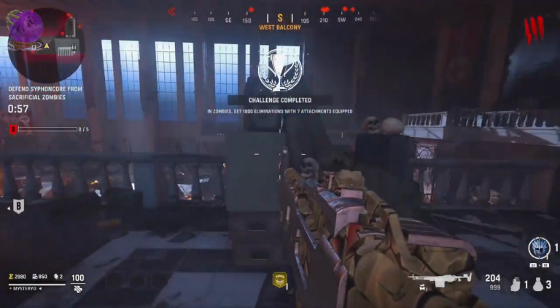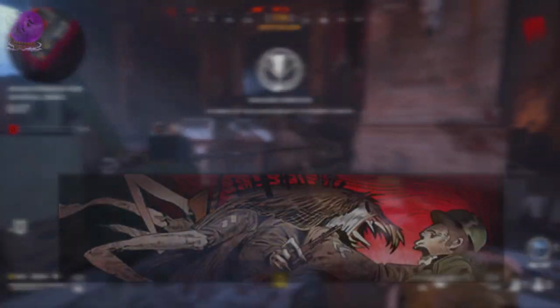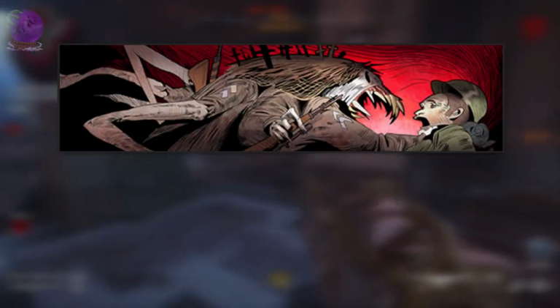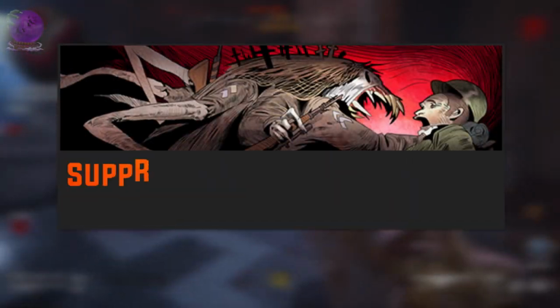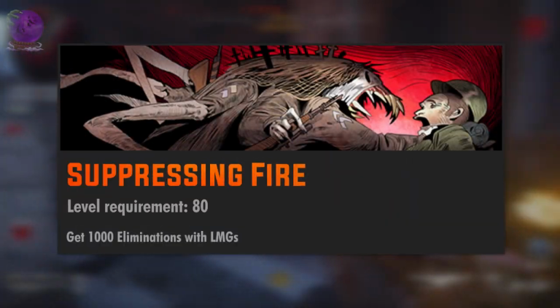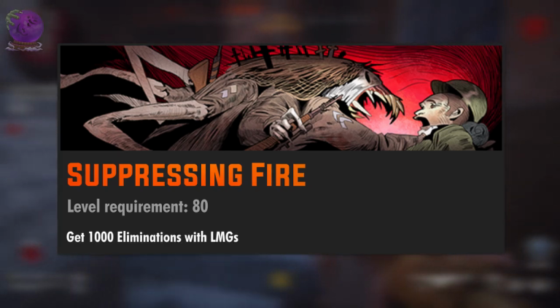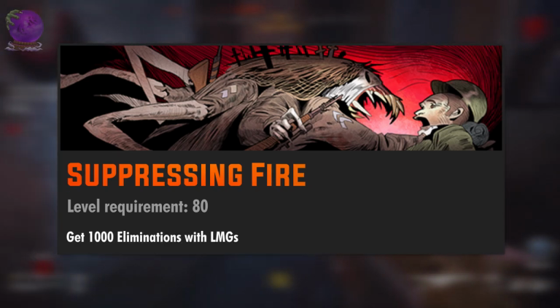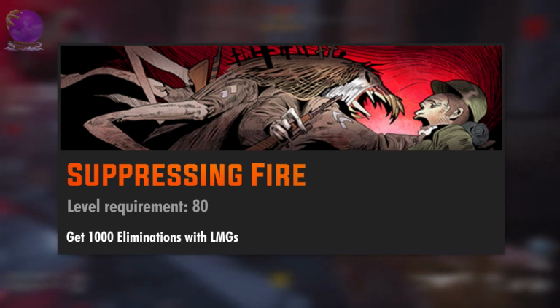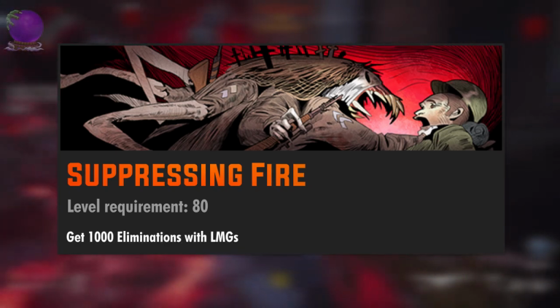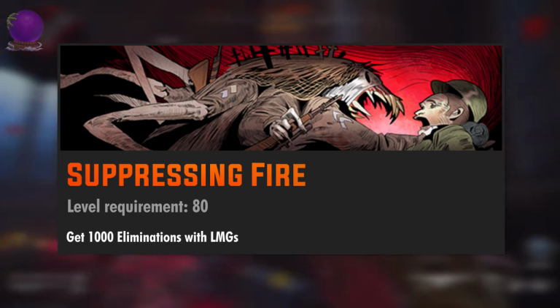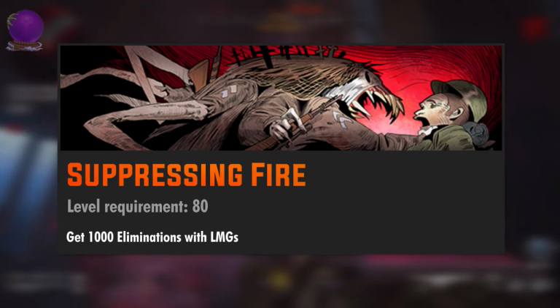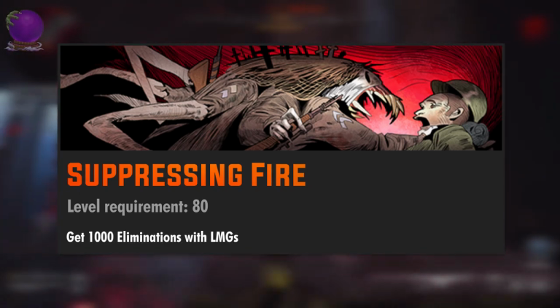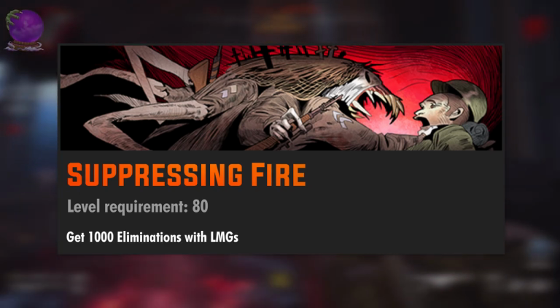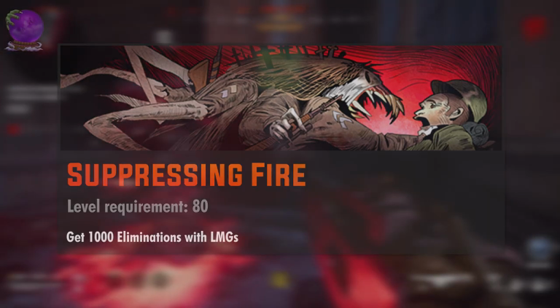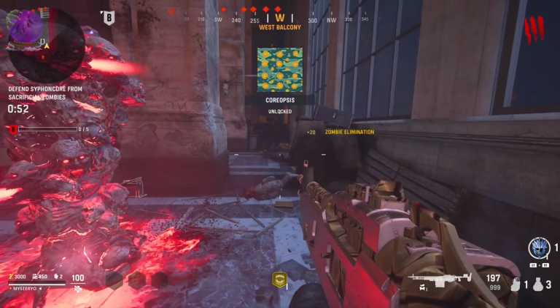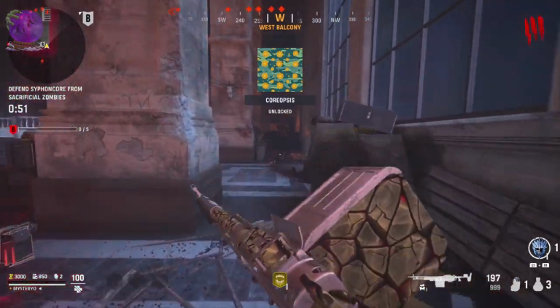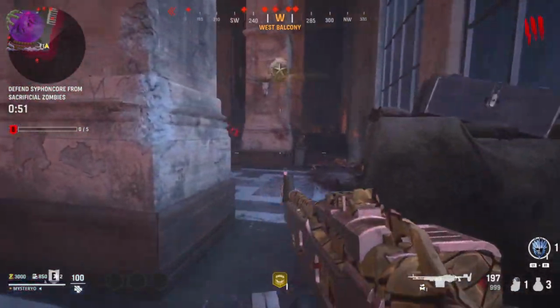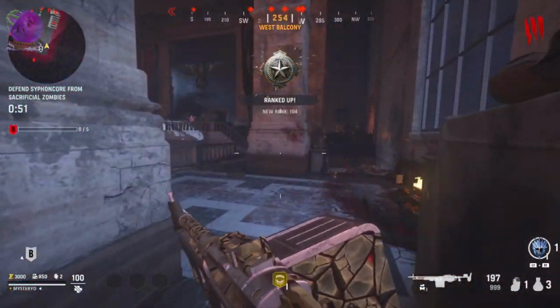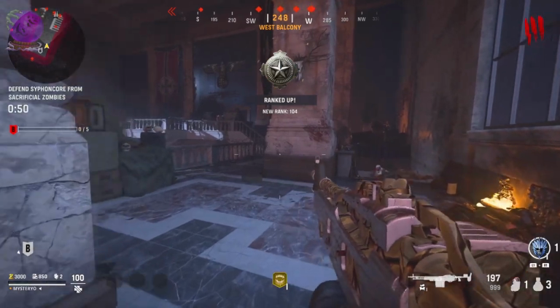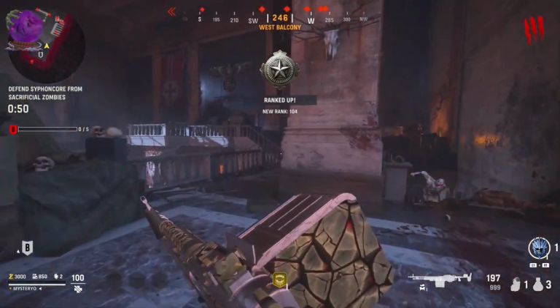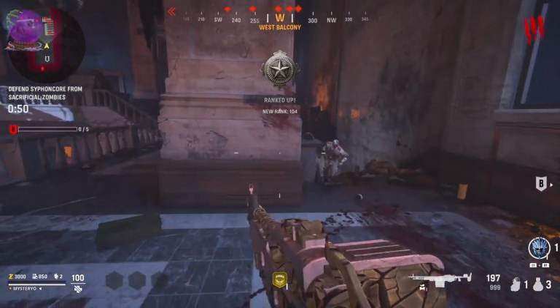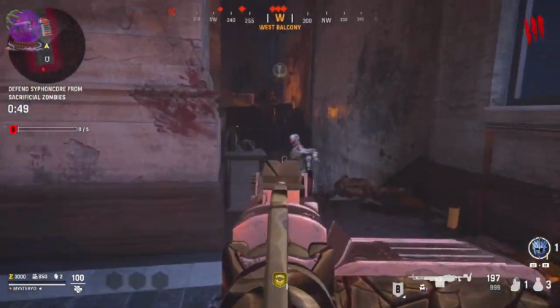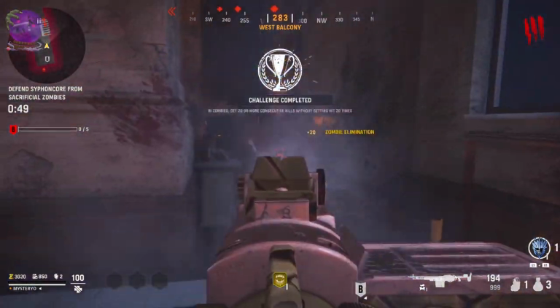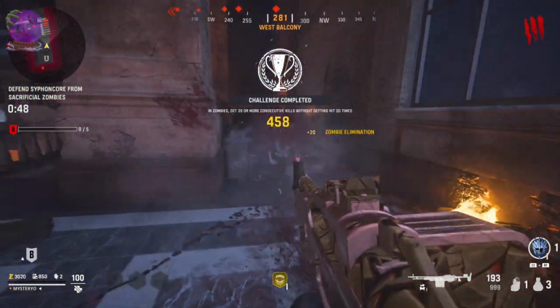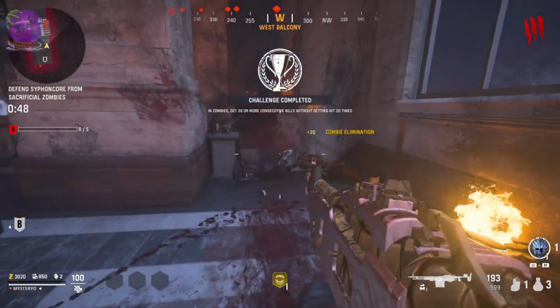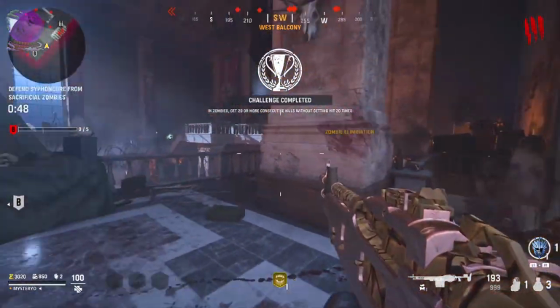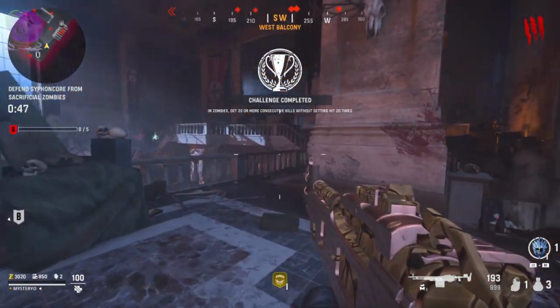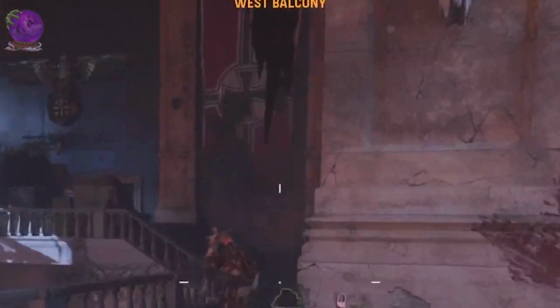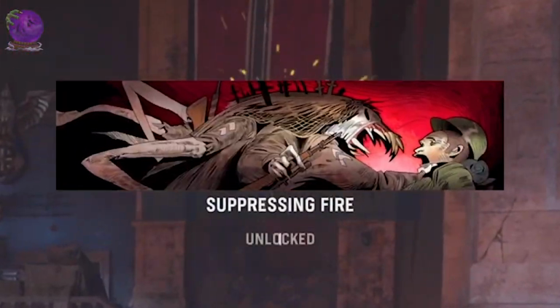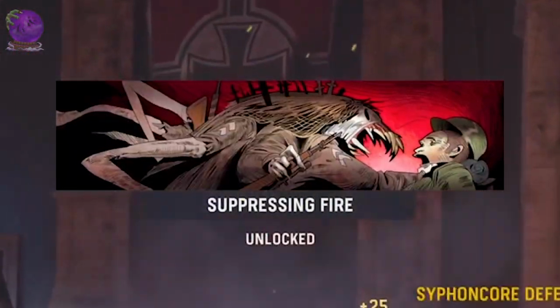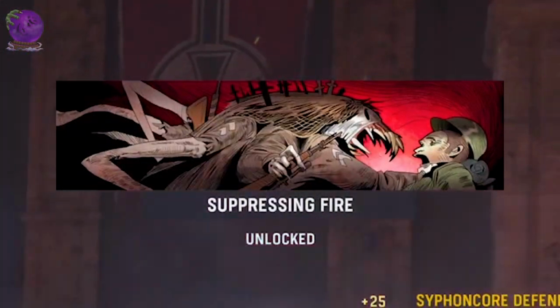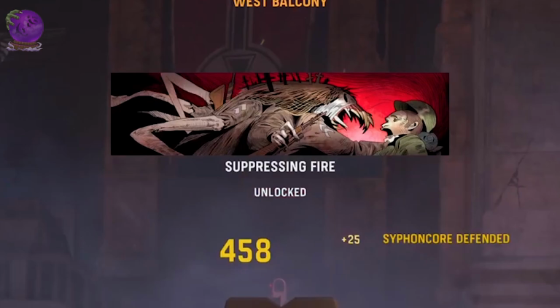The level 80 challenge is Surprising Fire: get 1000 eliminations with LMGs. I would do this when I reach level 120 and only then camp inside the harvest or transmit objective to farm the kills.